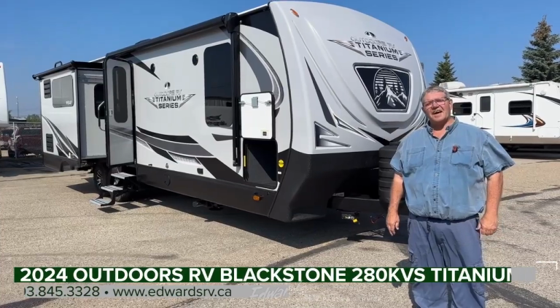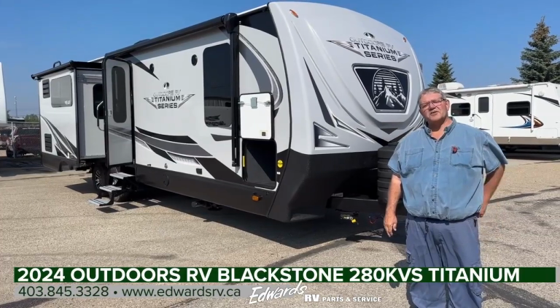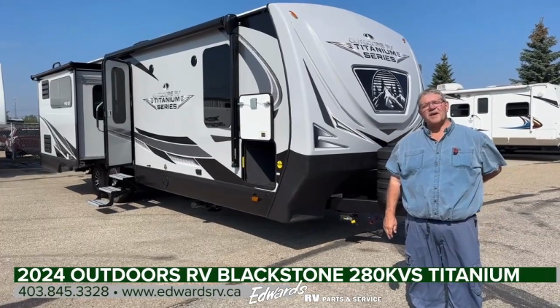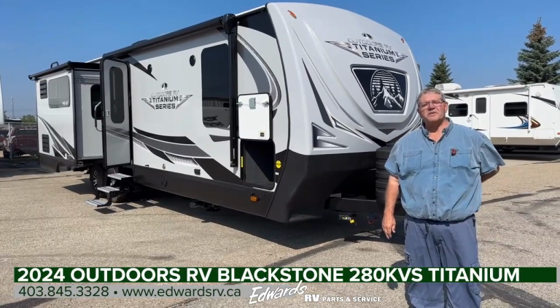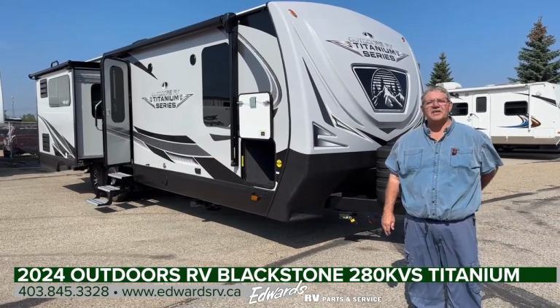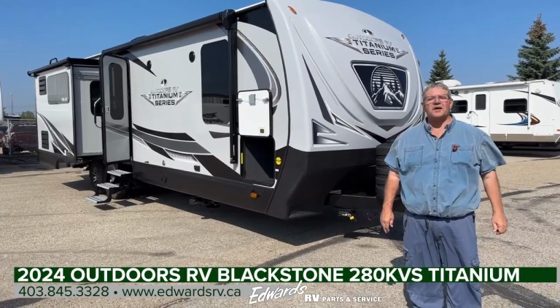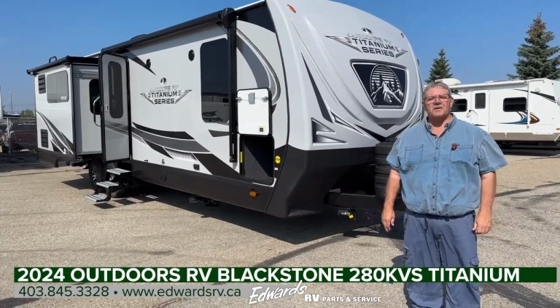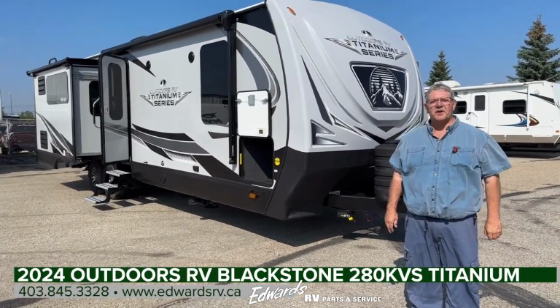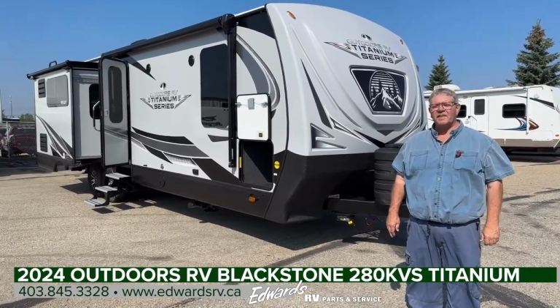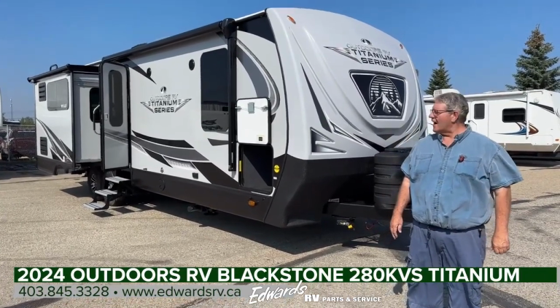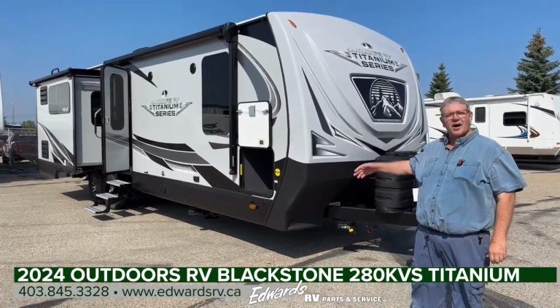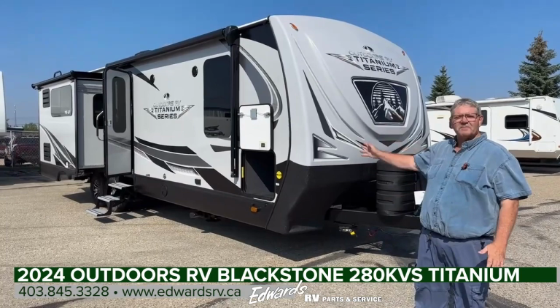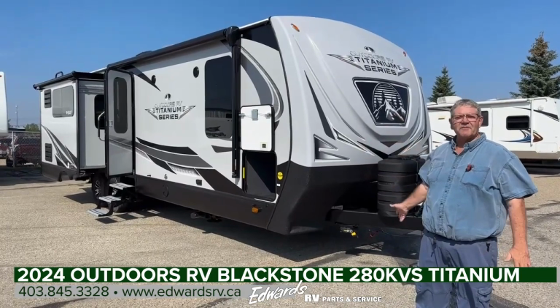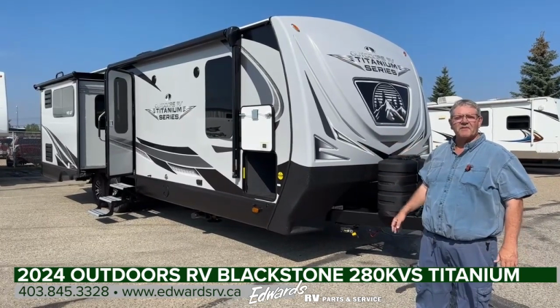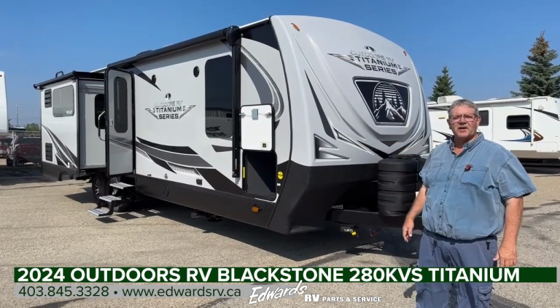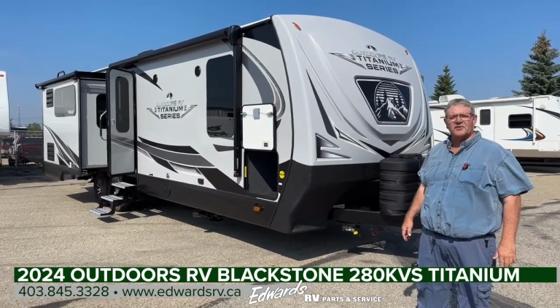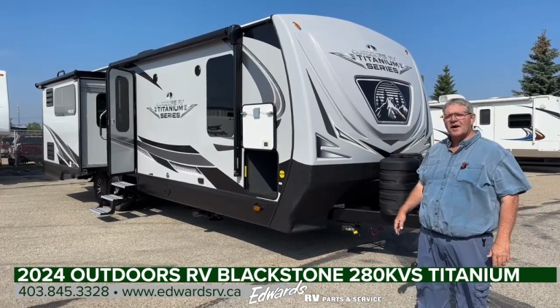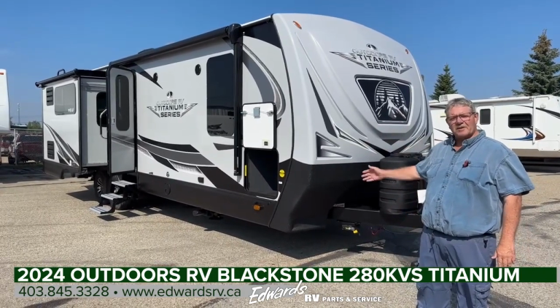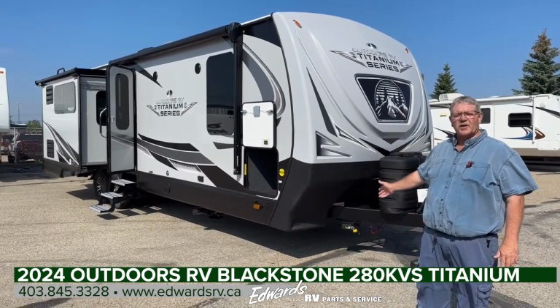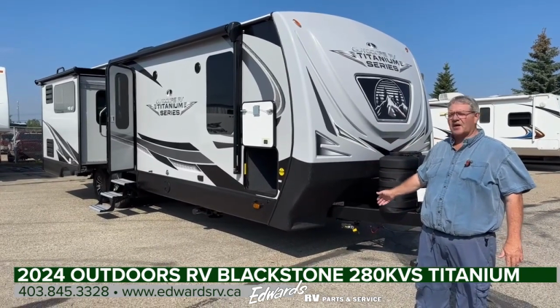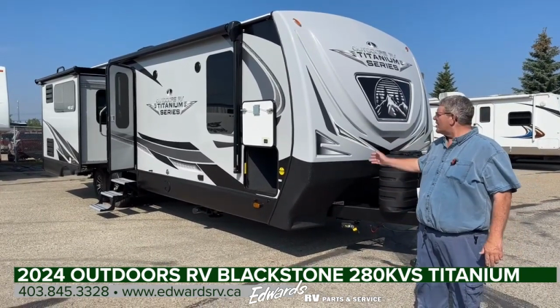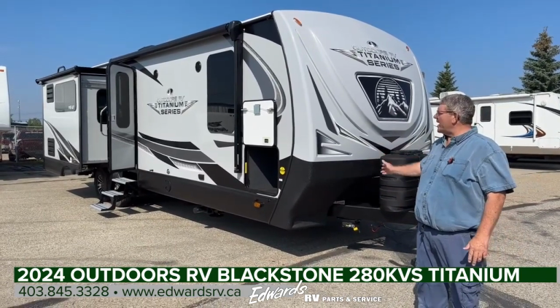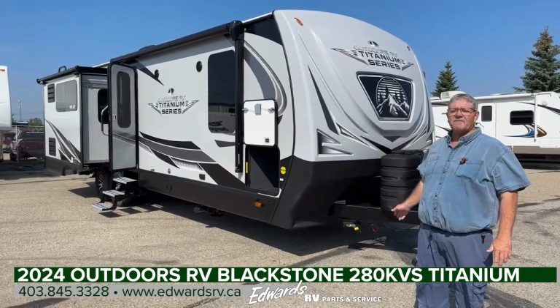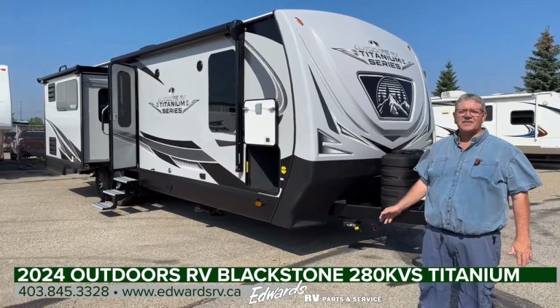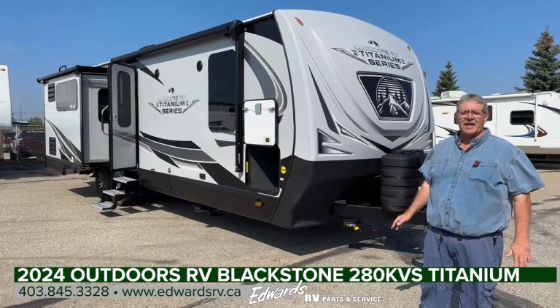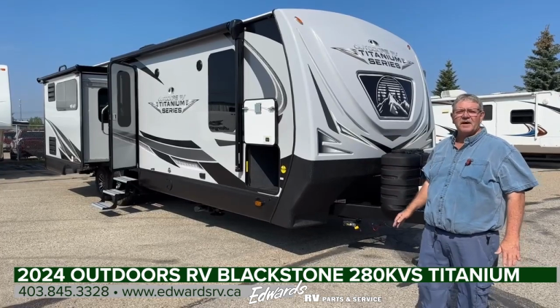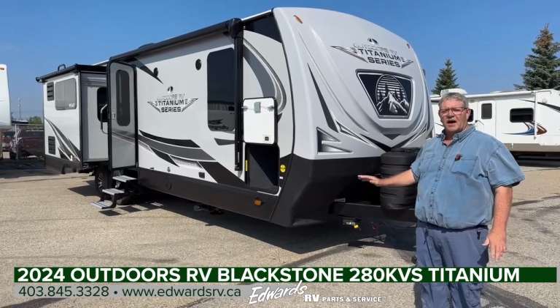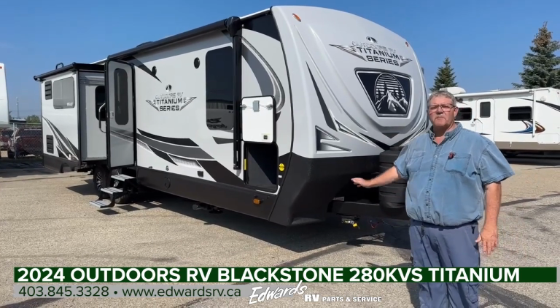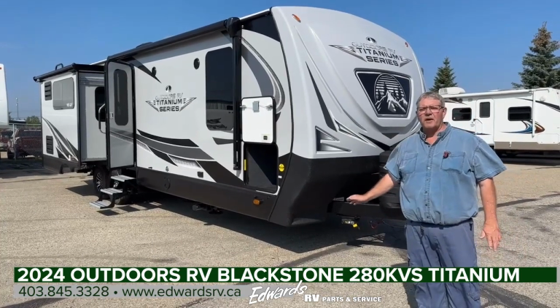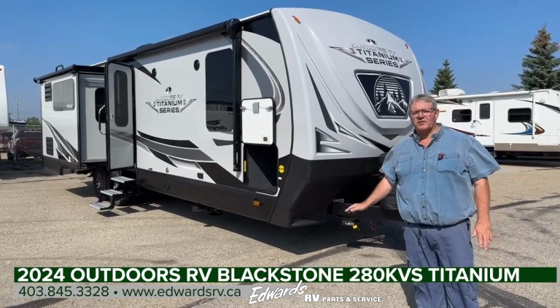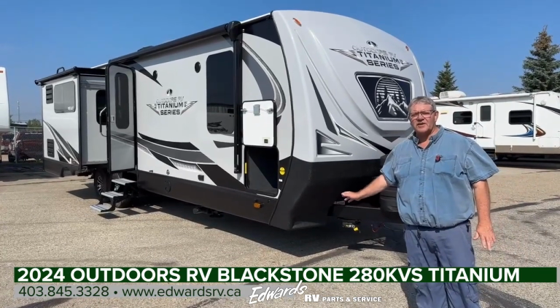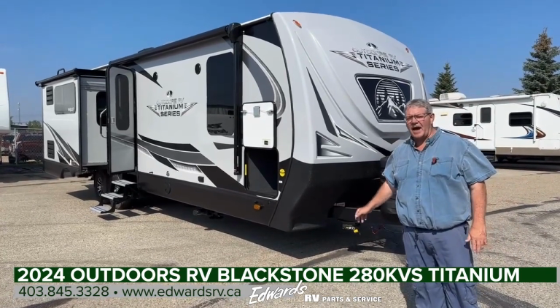Hi, I'm Dale Smith and I'm with Edwards Garage in Rocky Mountain House, Alberta. My boss tells me I have to make a video on a trailer, so I'm going to showcase the 280 KVS Titanium, one of our most popular units that we have.